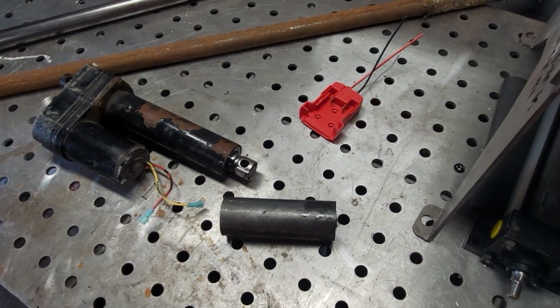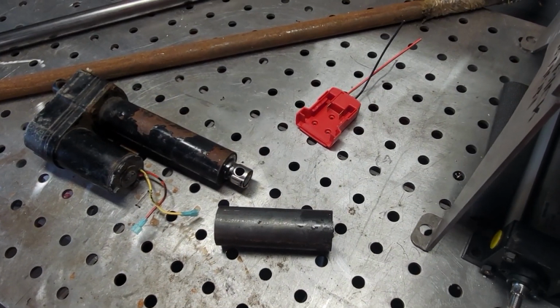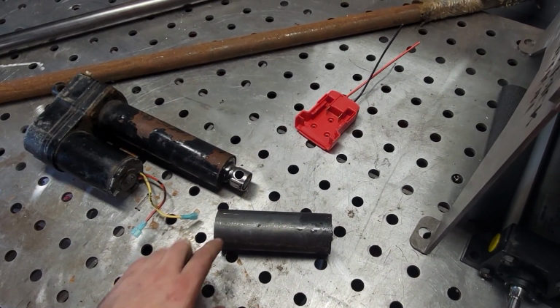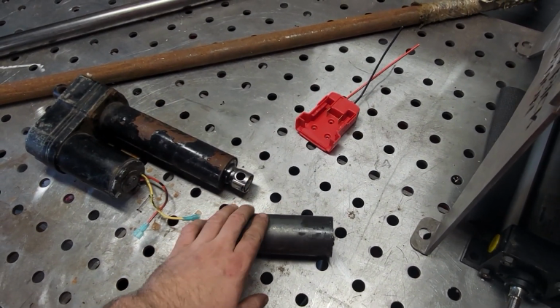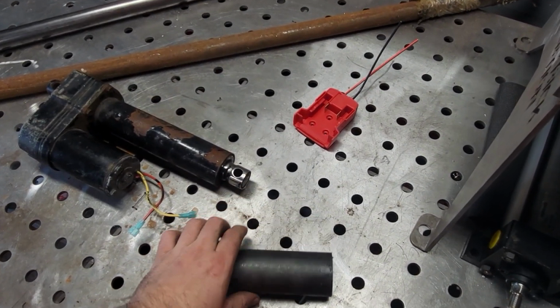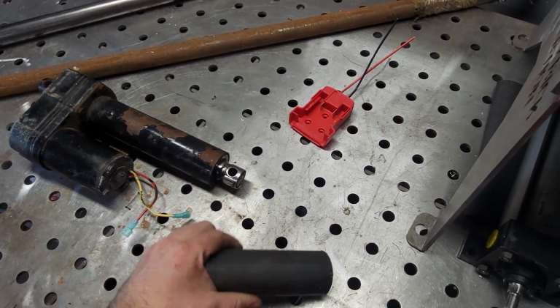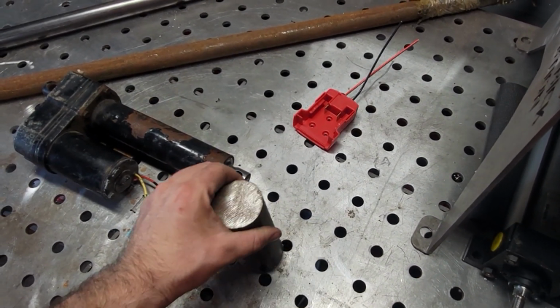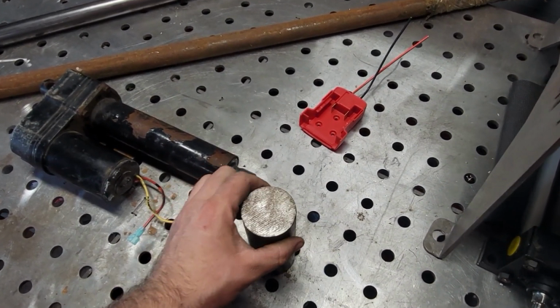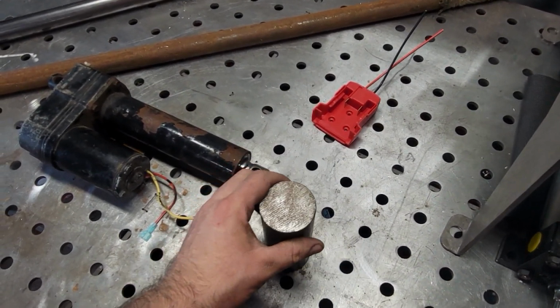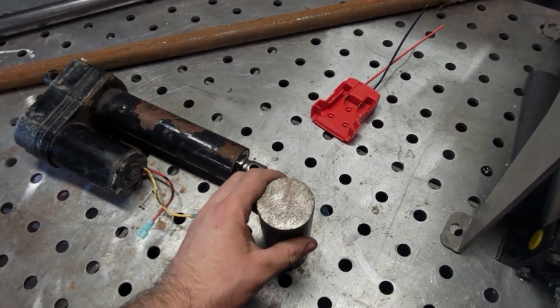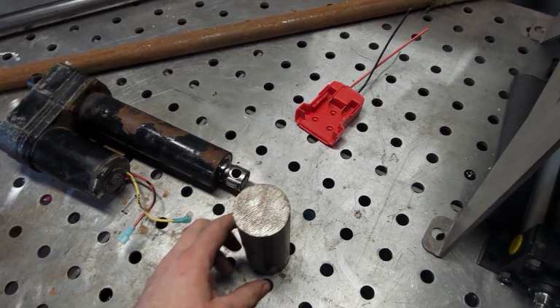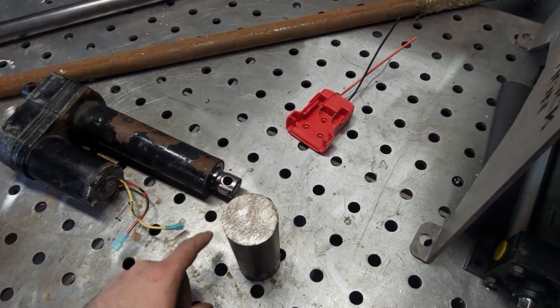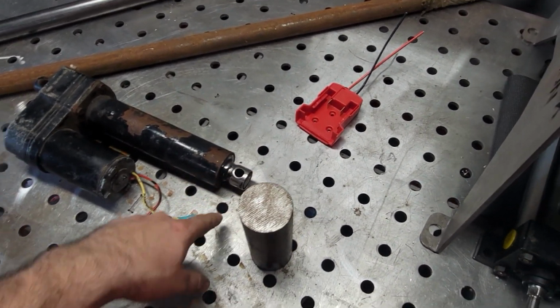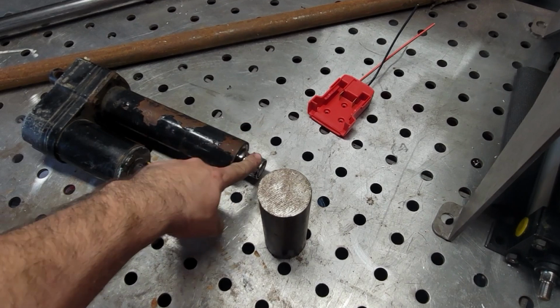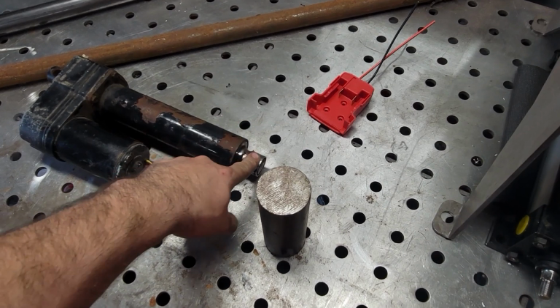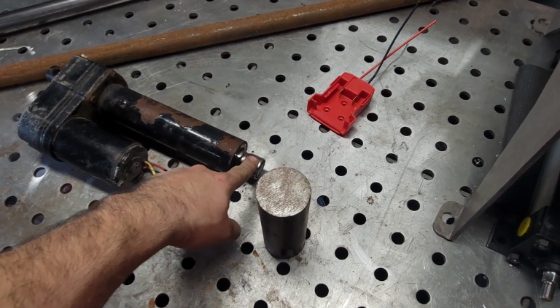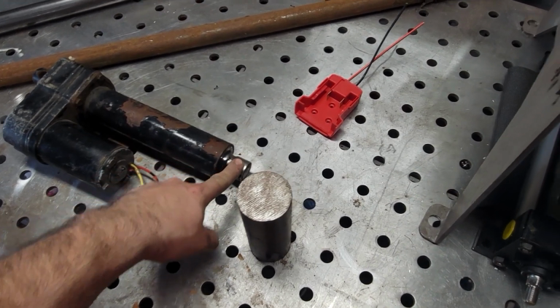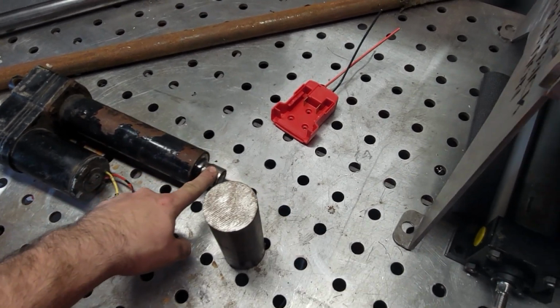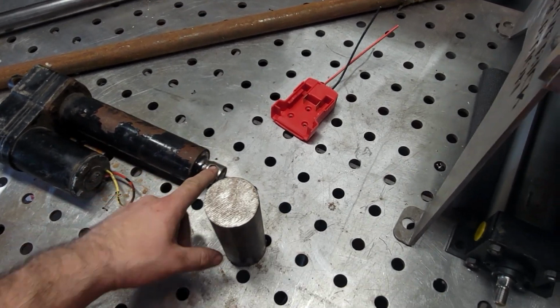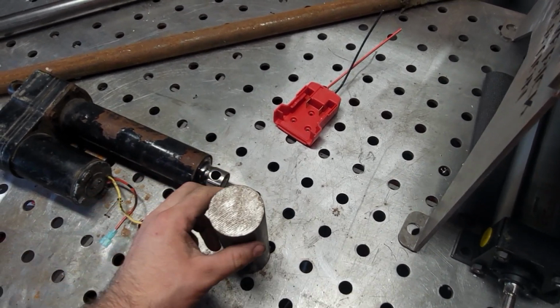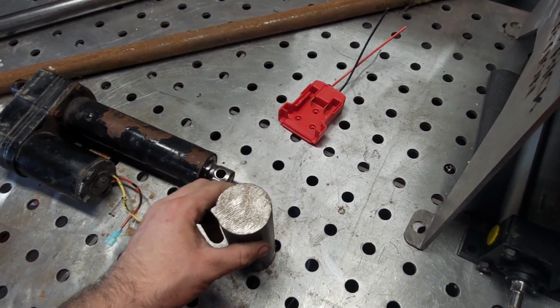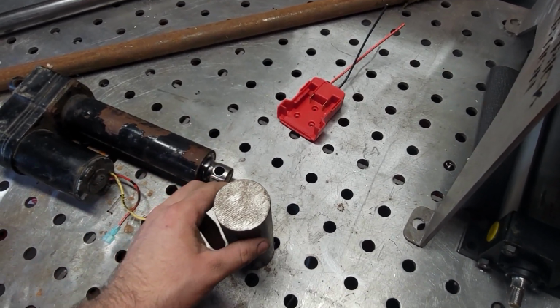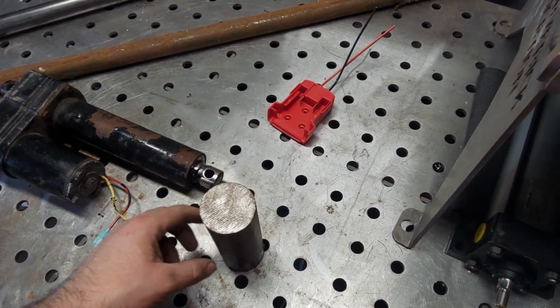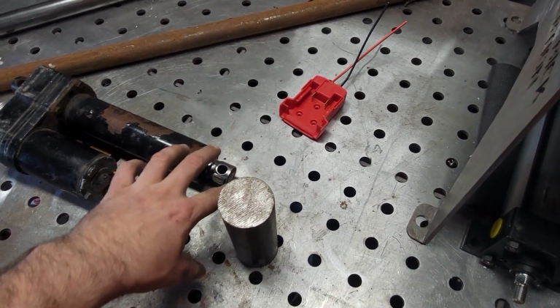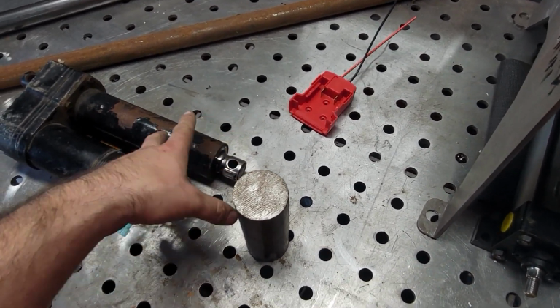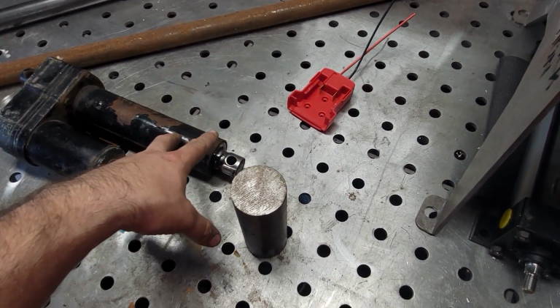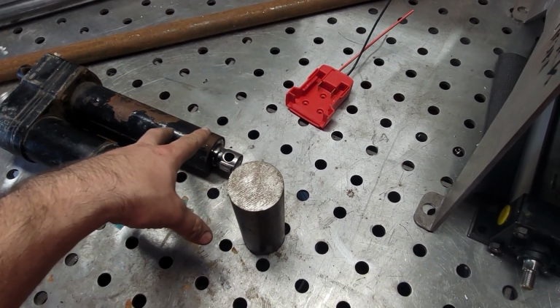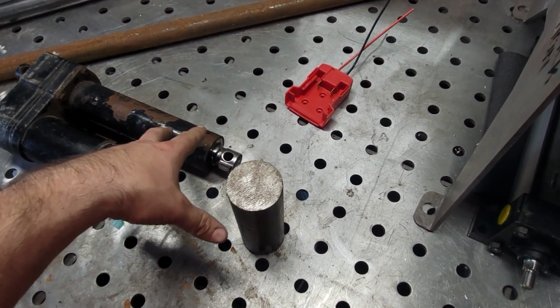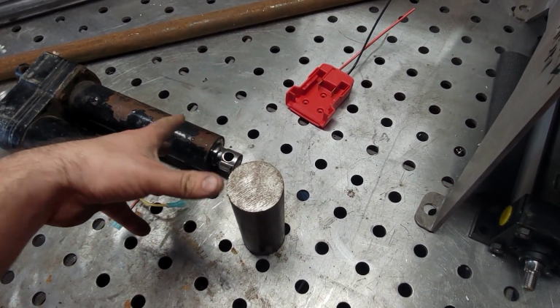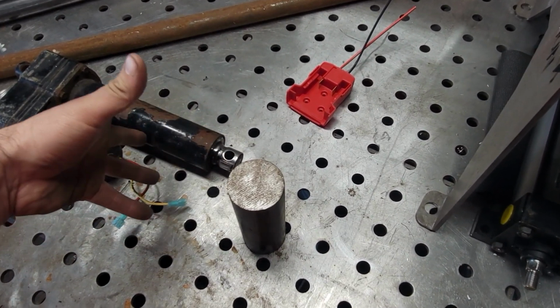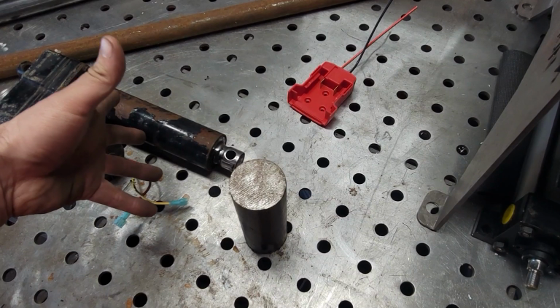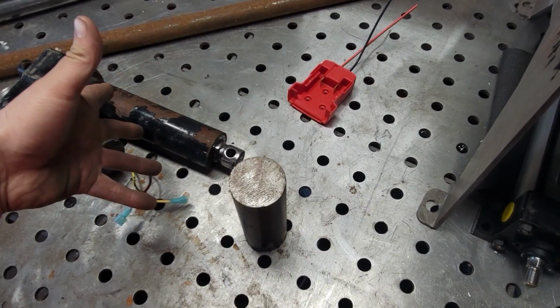First things first, I took this chunk of steel and I'm gonna machine it down to fit over that, and this will be an adapter to hold different accessories.